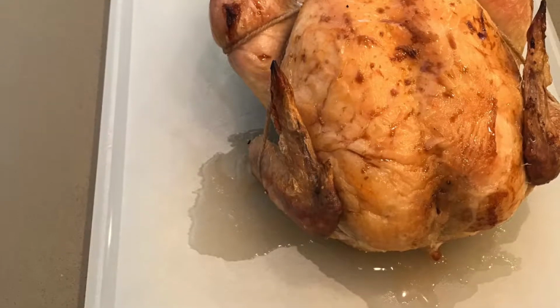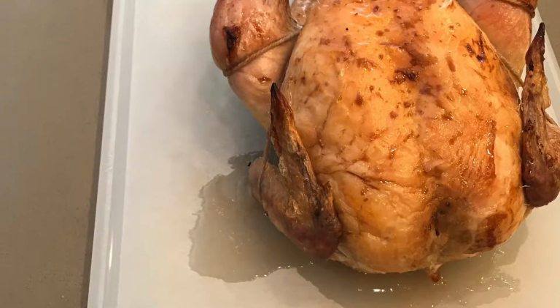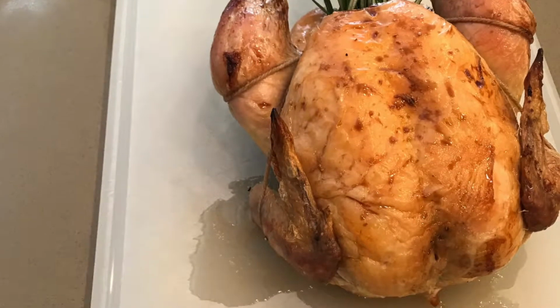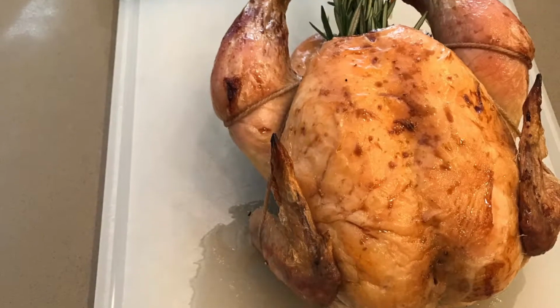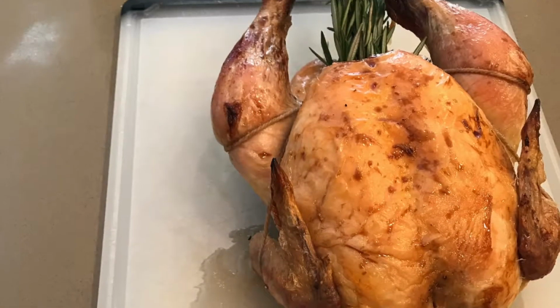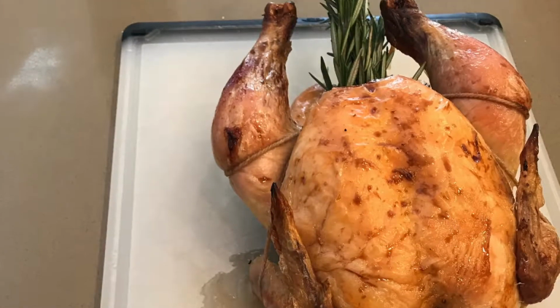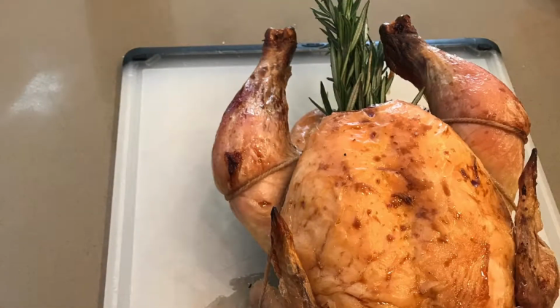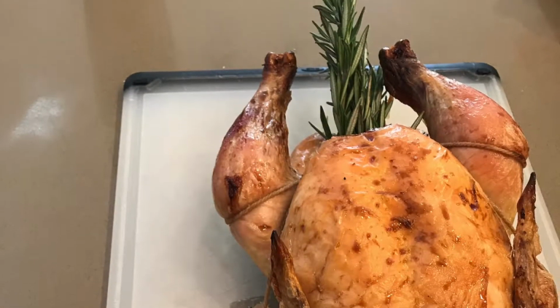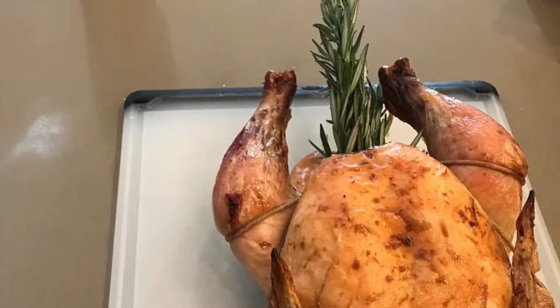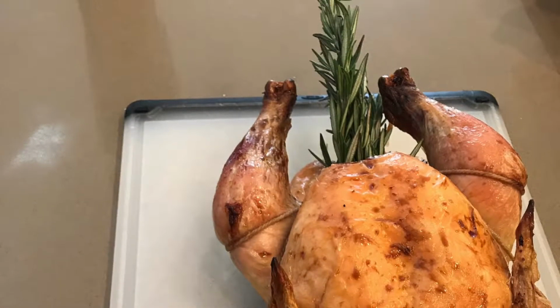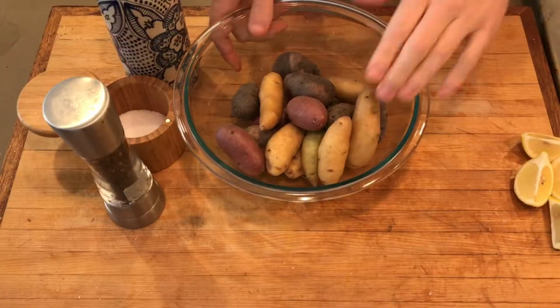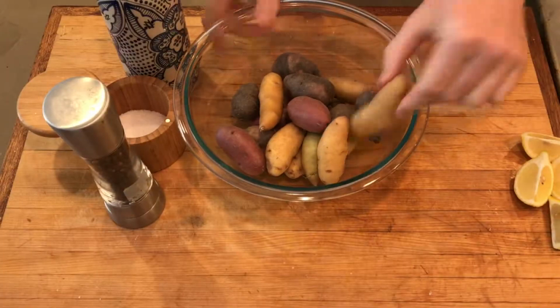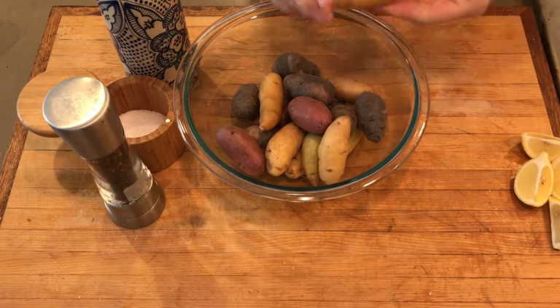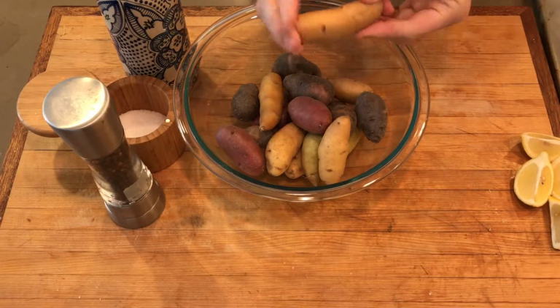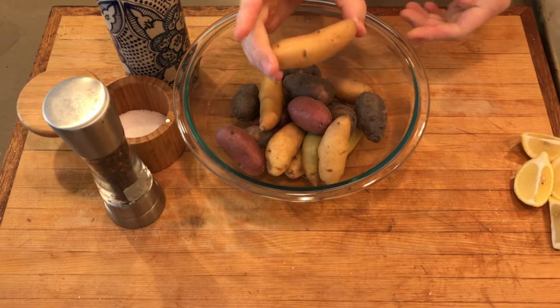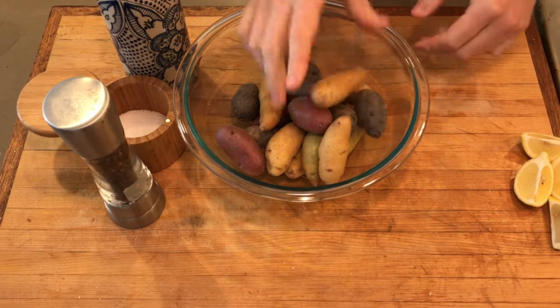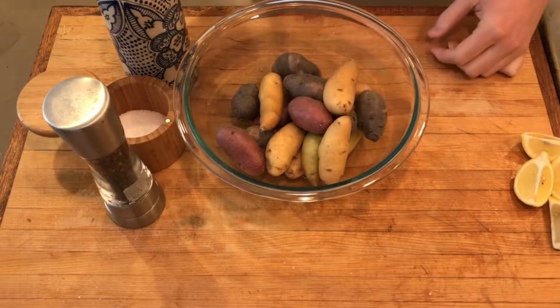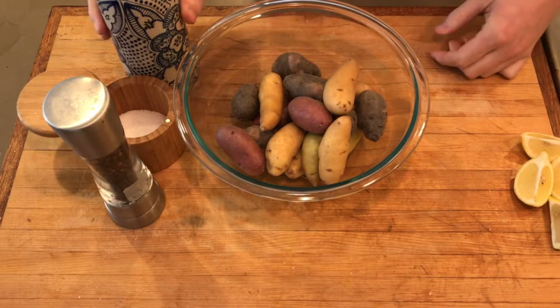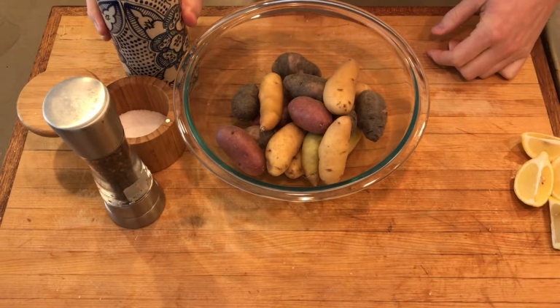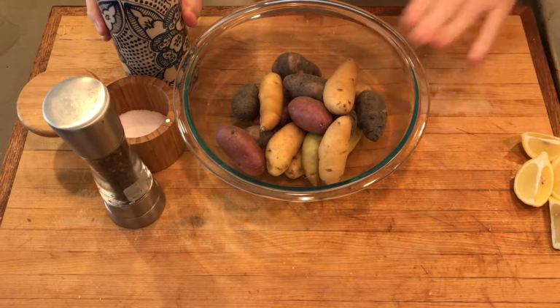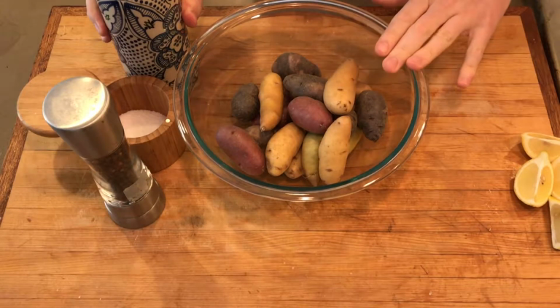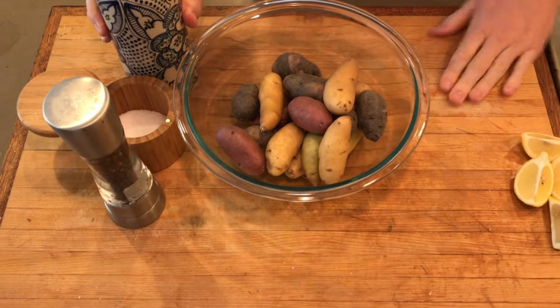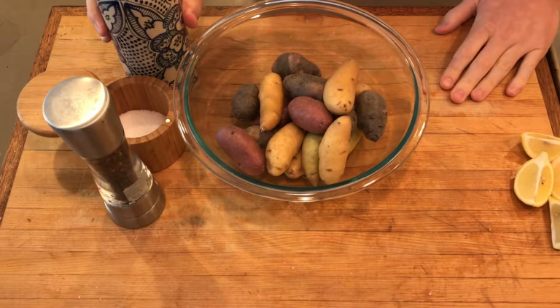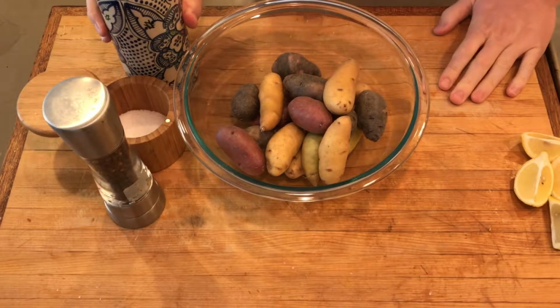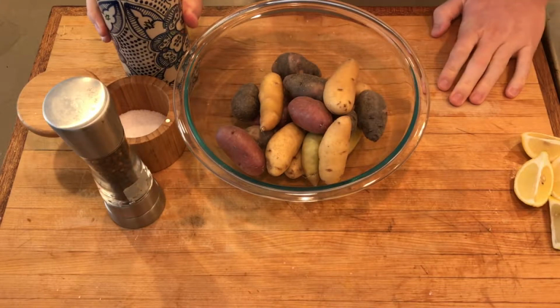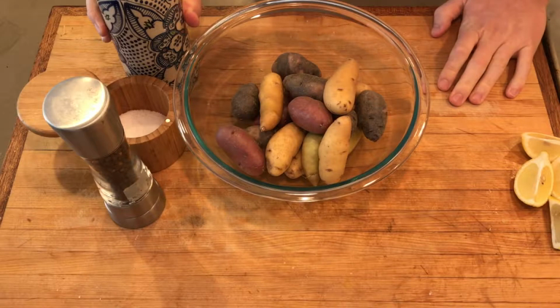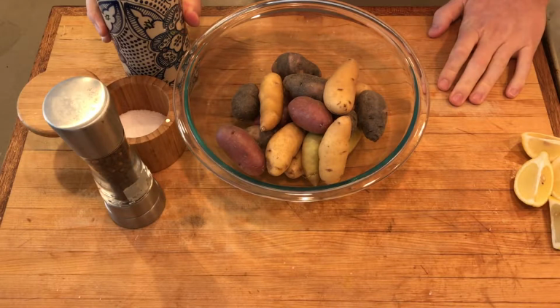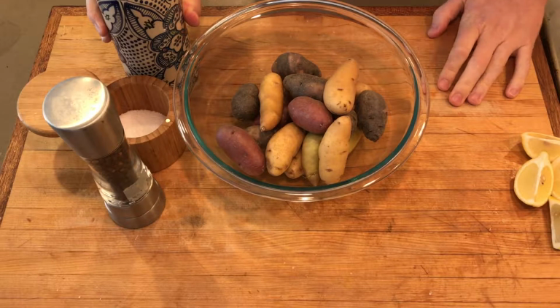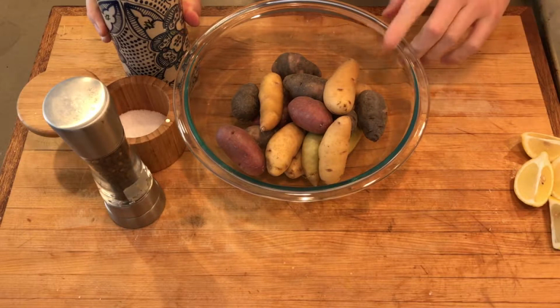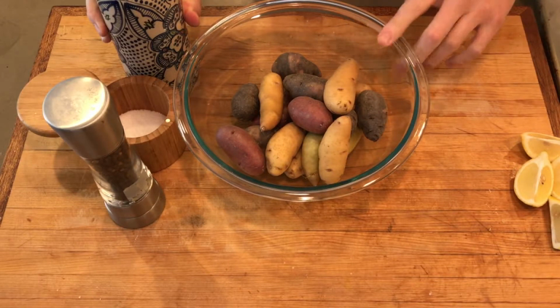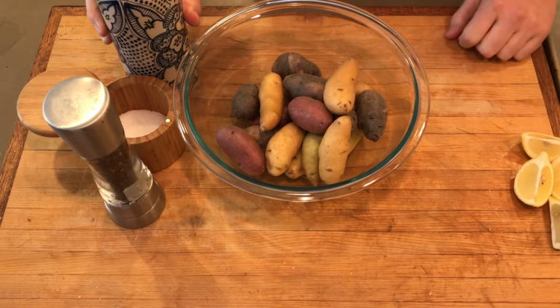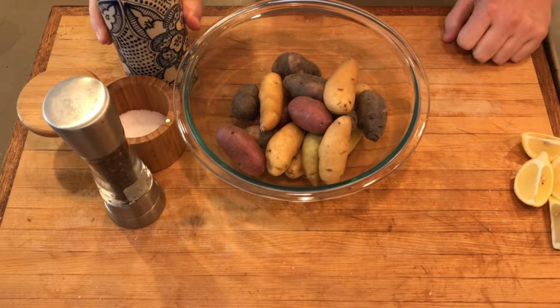Today I'm going to show you how to make a really super simple roasted chicken. I've got these beautiful potatoes from the farmer's market from Weiser Family Farms. If you ever find yourself in Santa Monica on a Wednesday morning, I highly suggest you check these guys out.